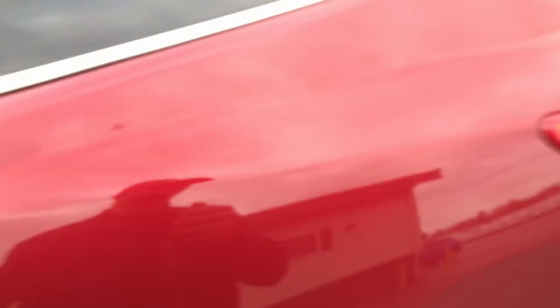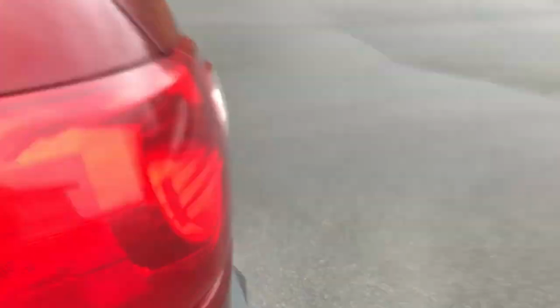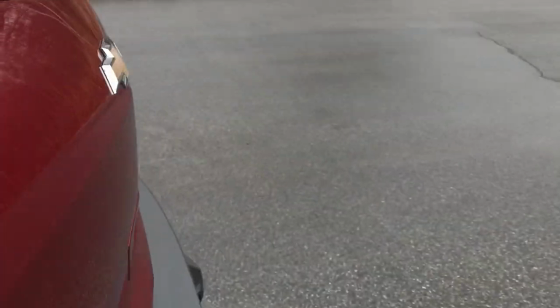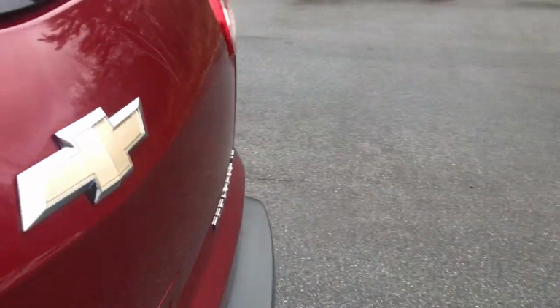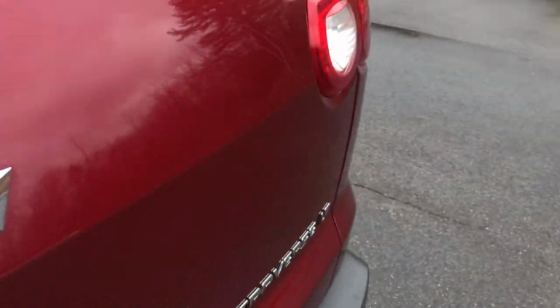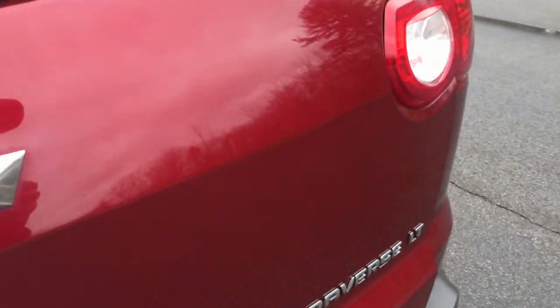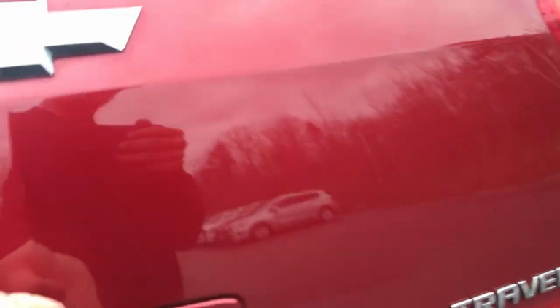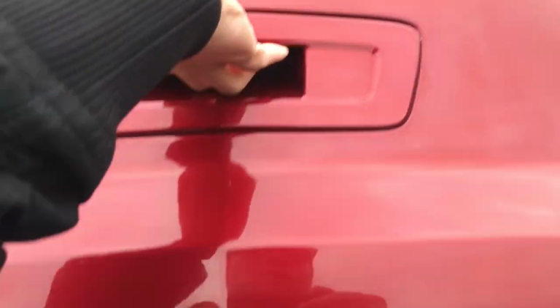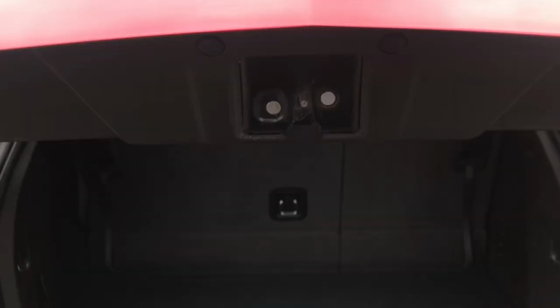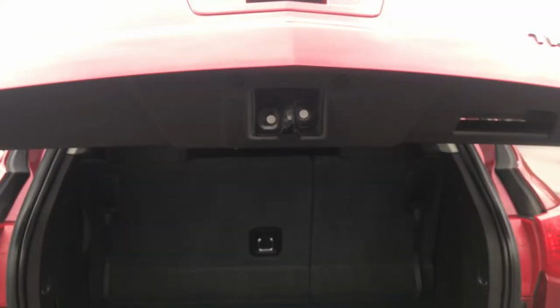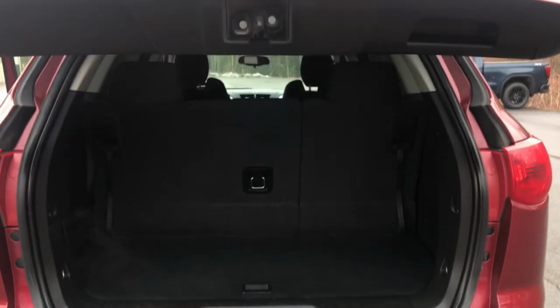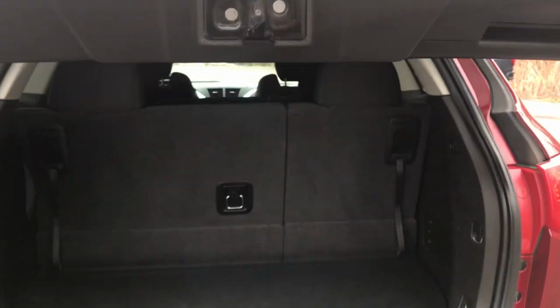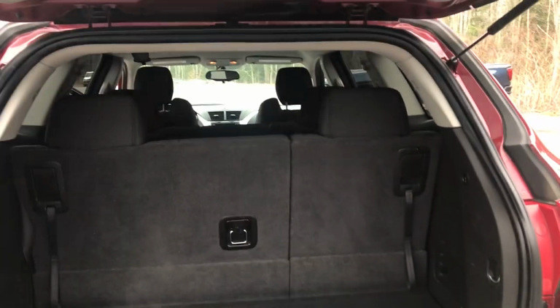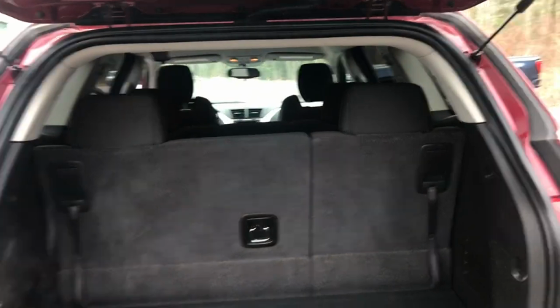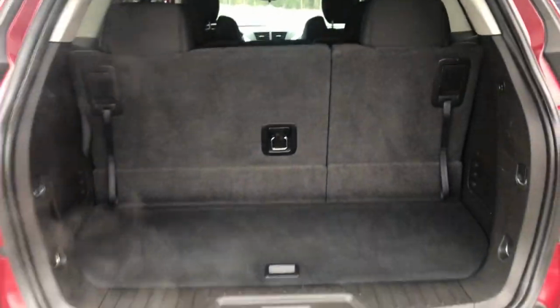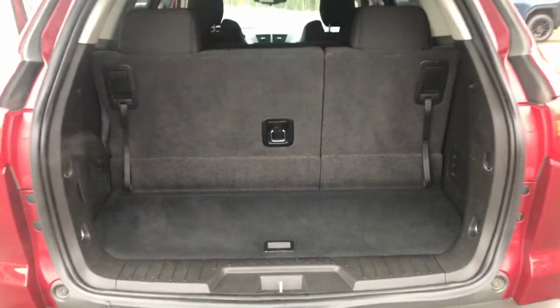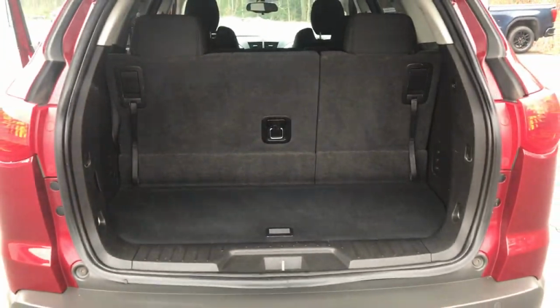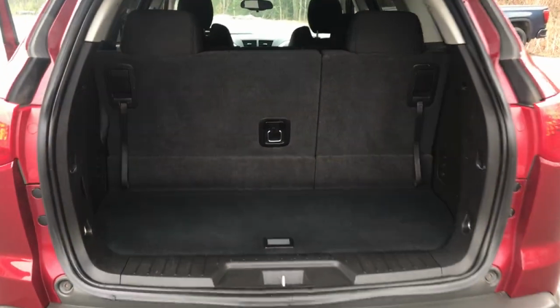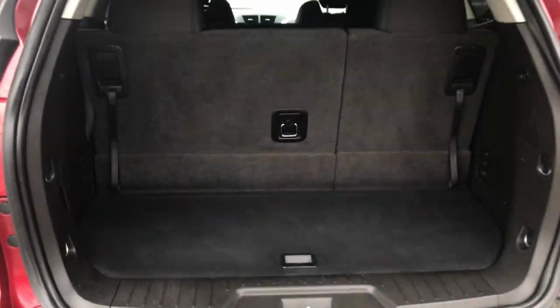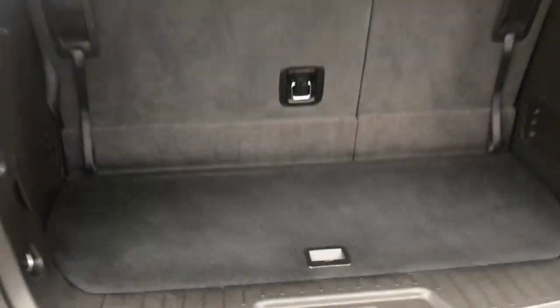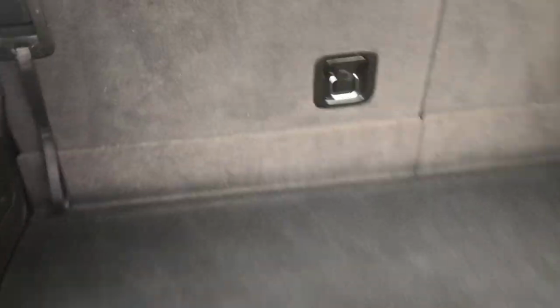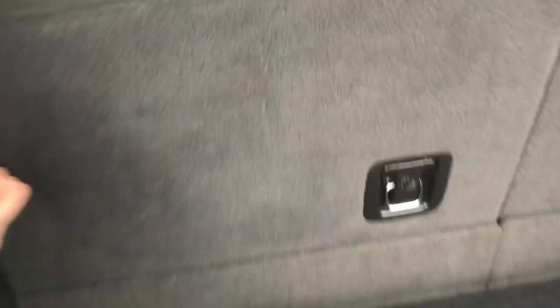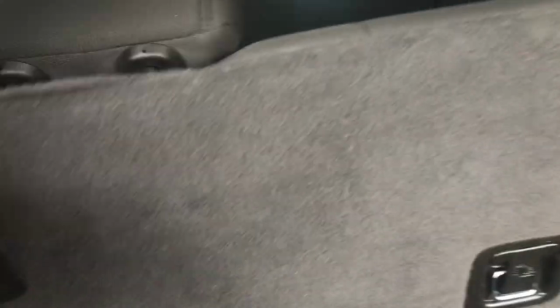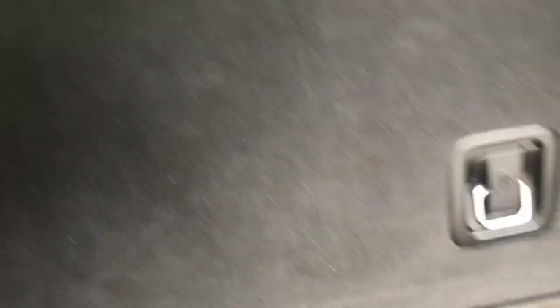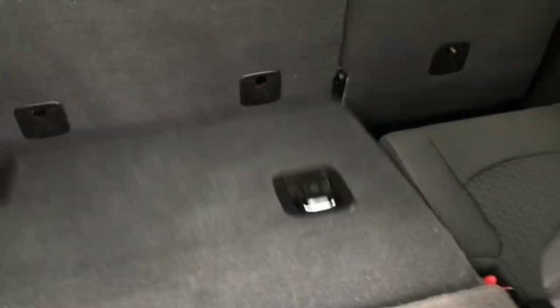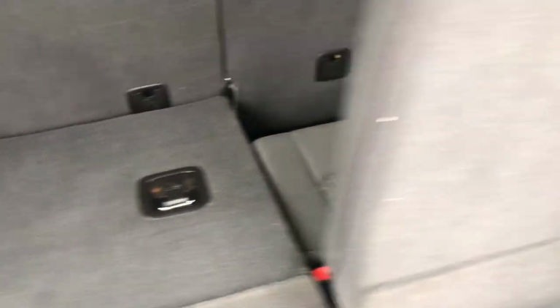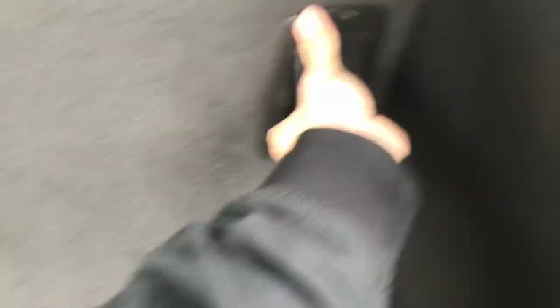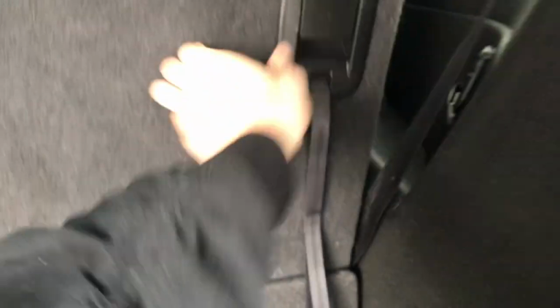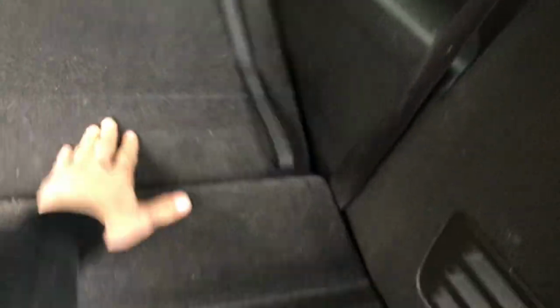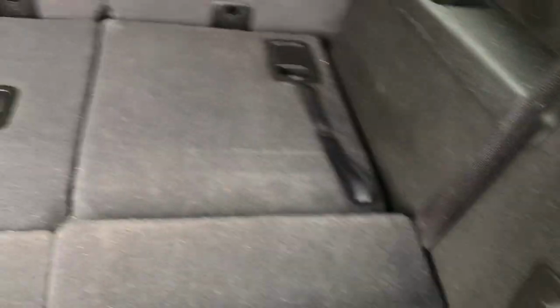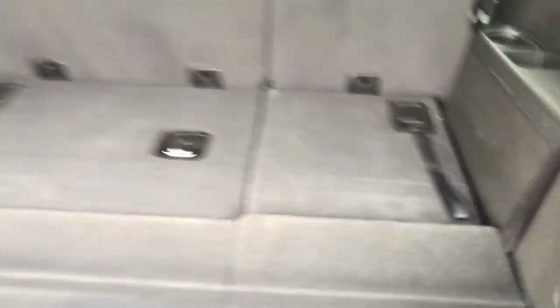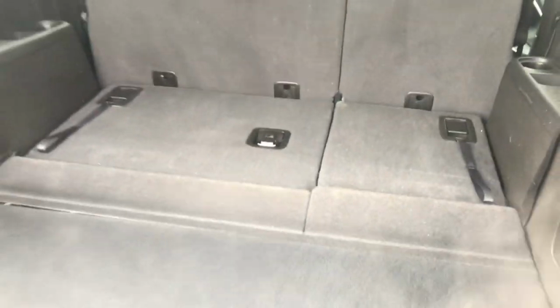Go ahead and take a look at the cargo area as well. This does have an easy open tailgate, so it goes right up. There's your third row right there, with plenty of cargo room behind it. If you need a little more, this third row does fold completely flat down, just like that.